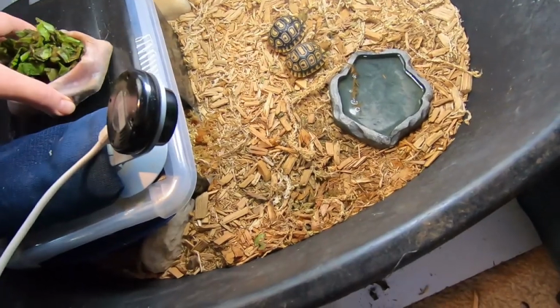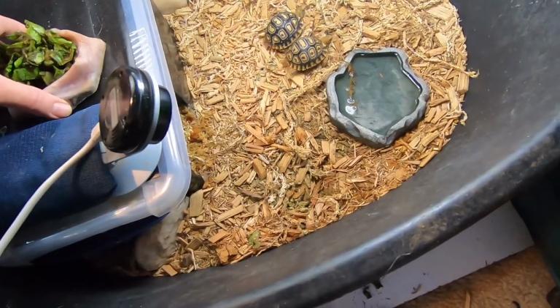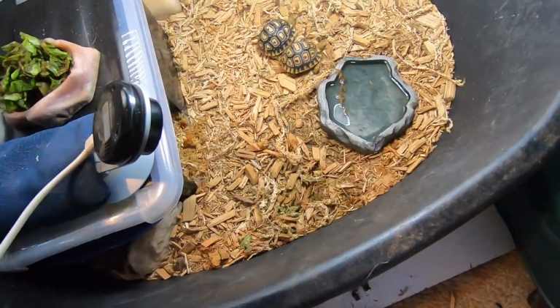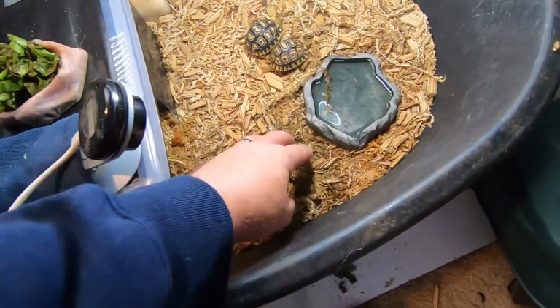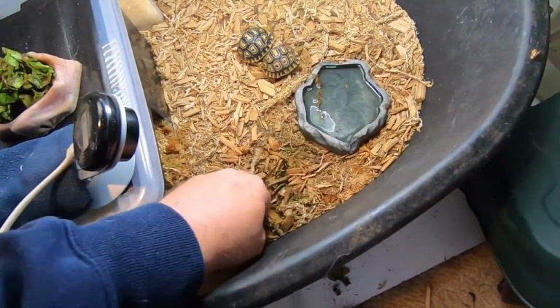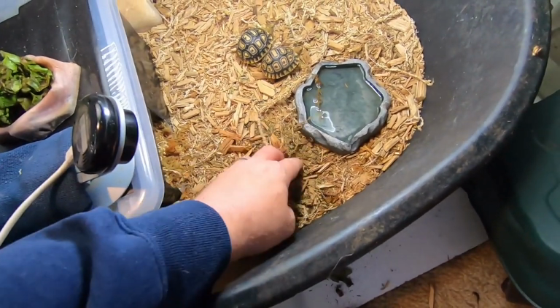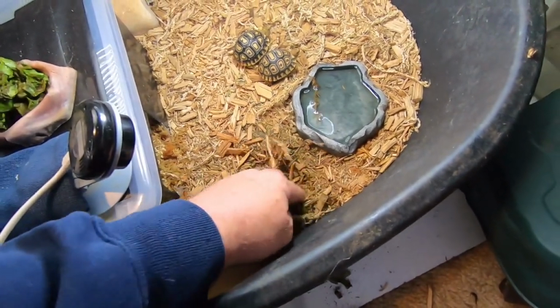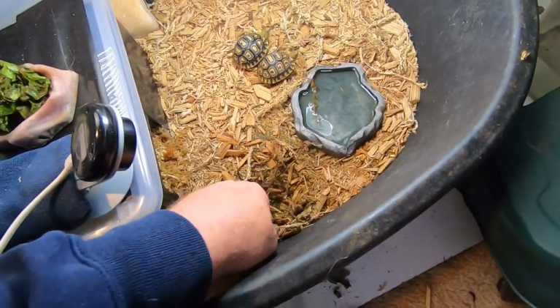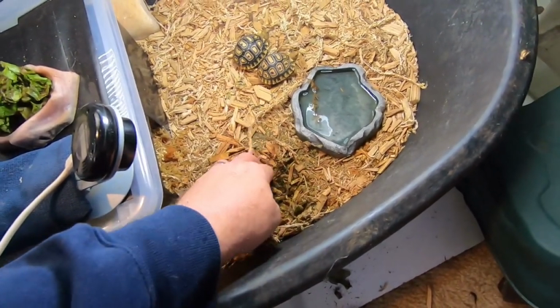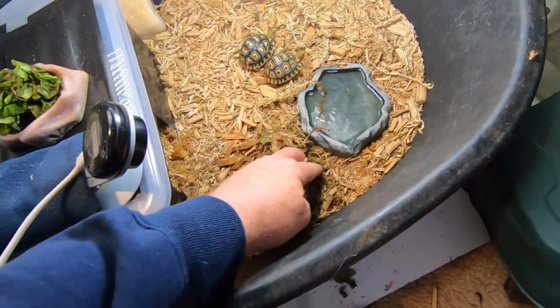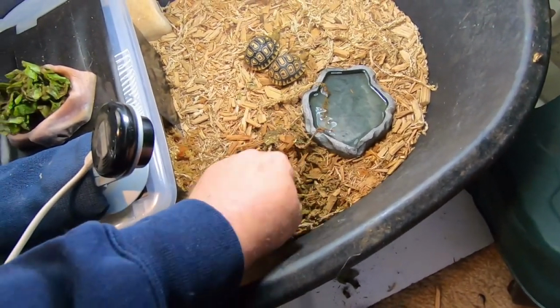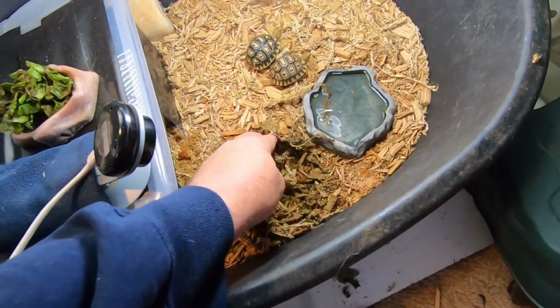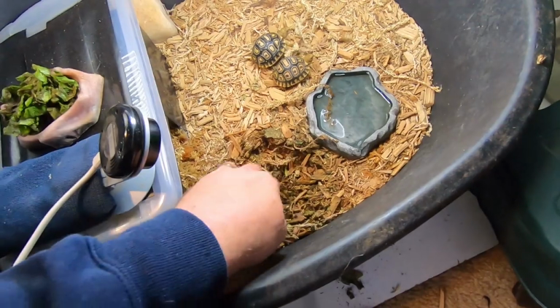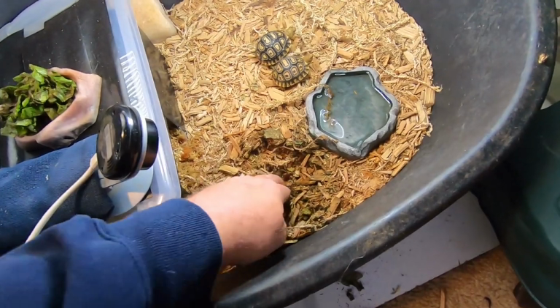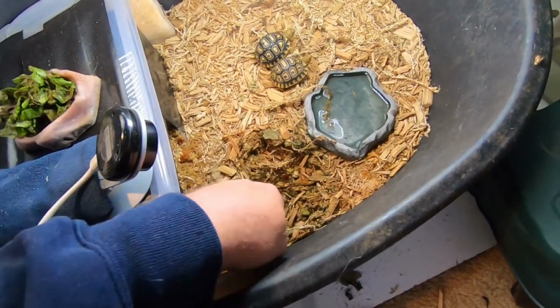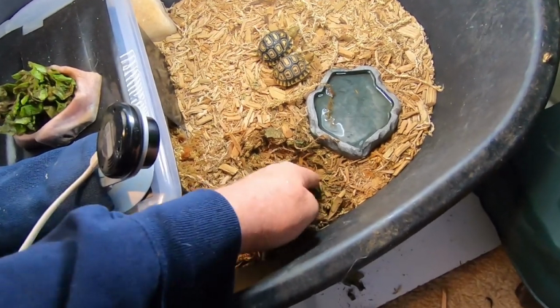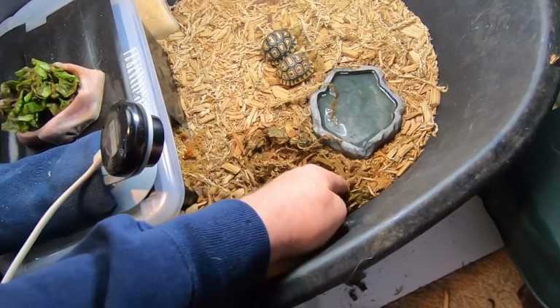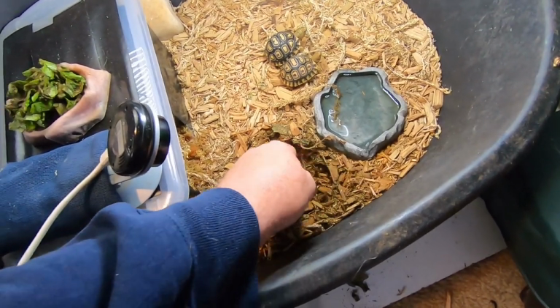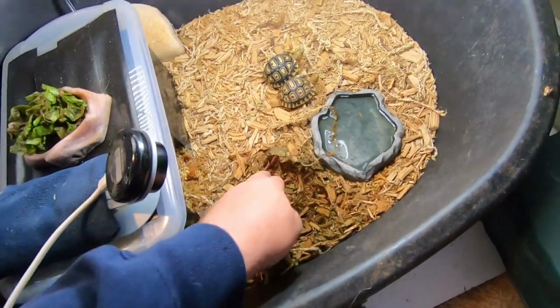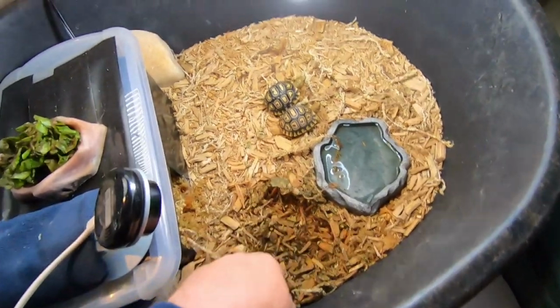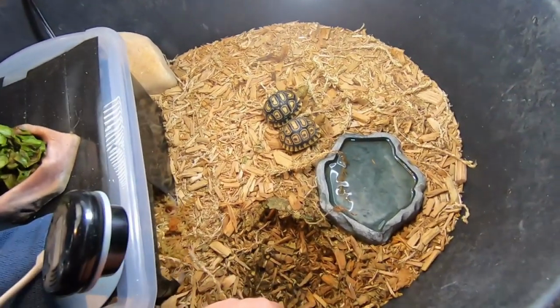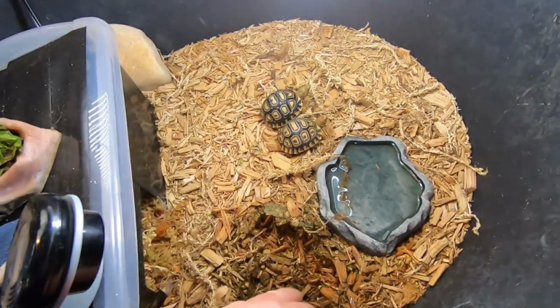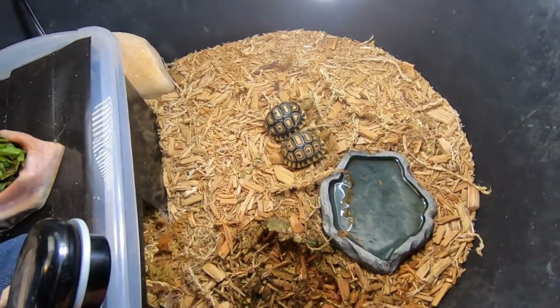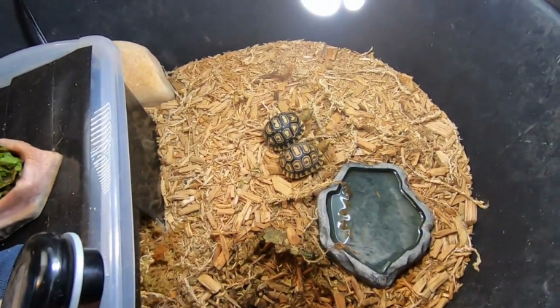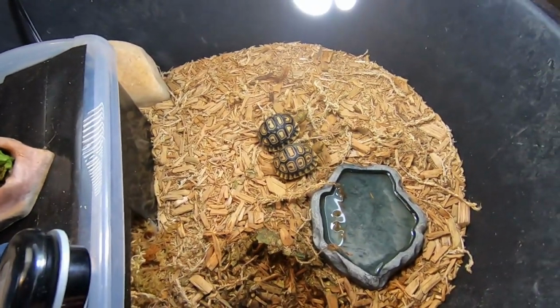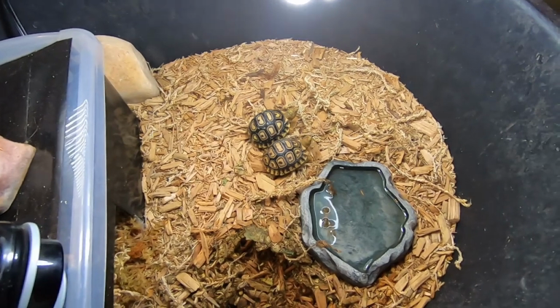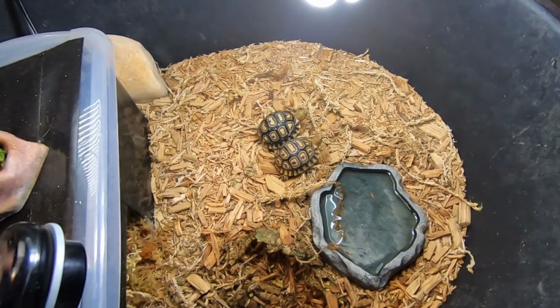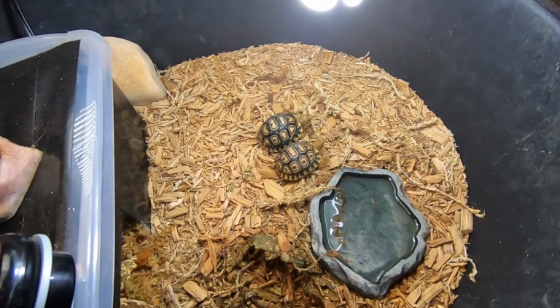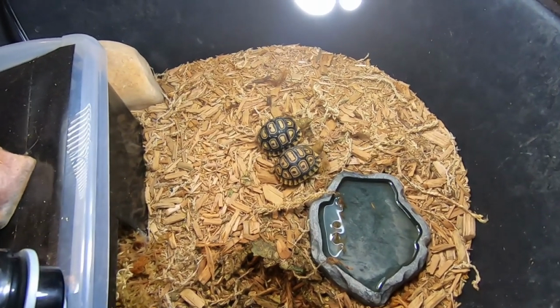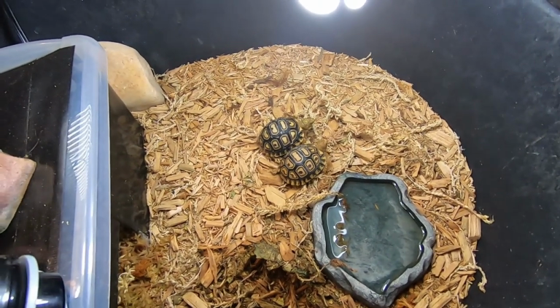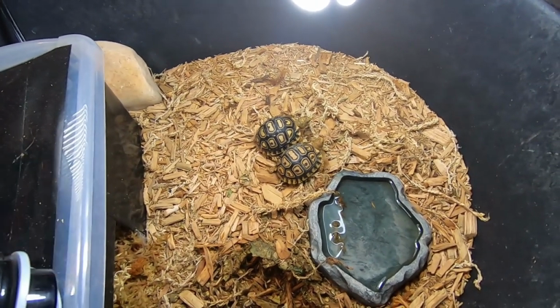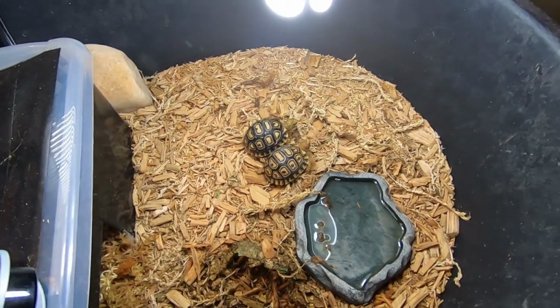I'm going to make a little divot so it's easier for them to get into the food dish. Let's see how long it takes Mary and Pippin to come and eat this — Mary's in the foreground, Pippin's in the background.